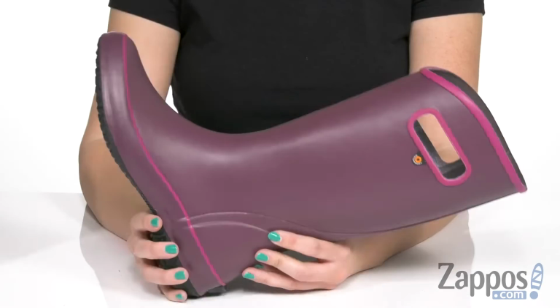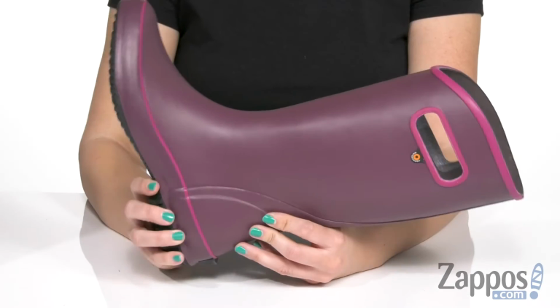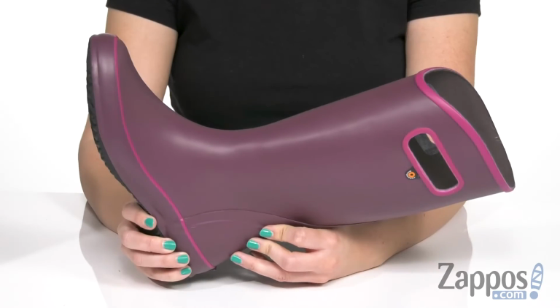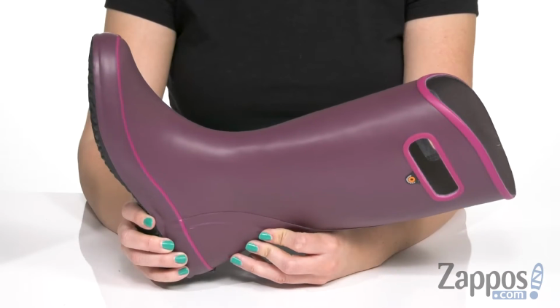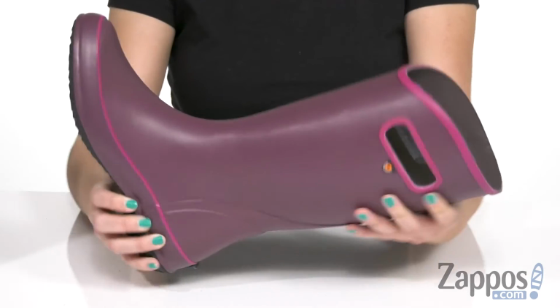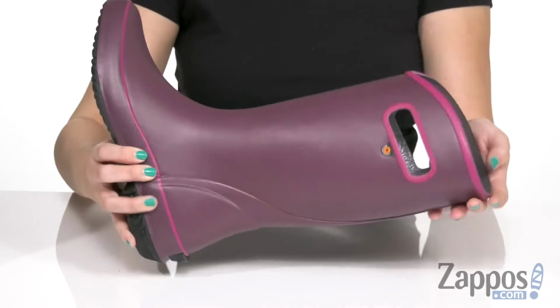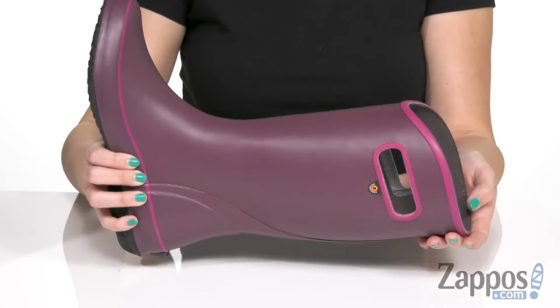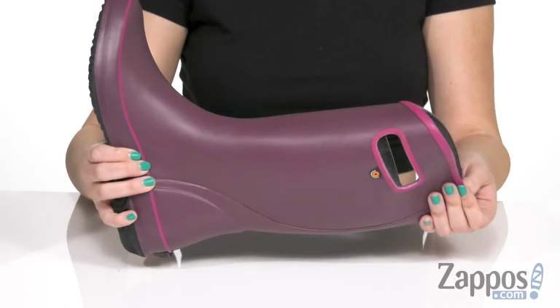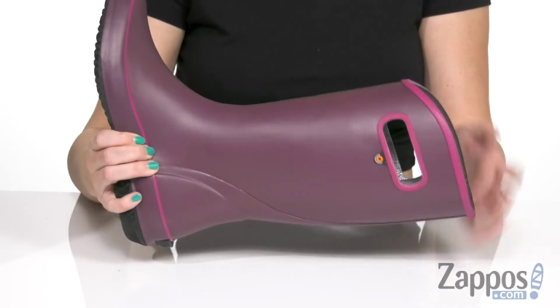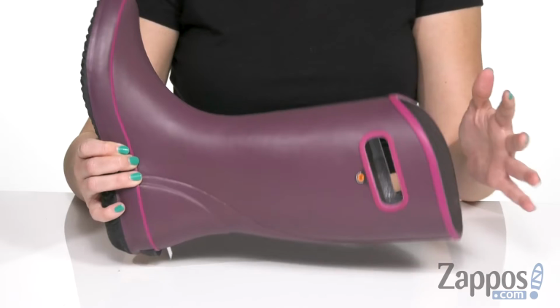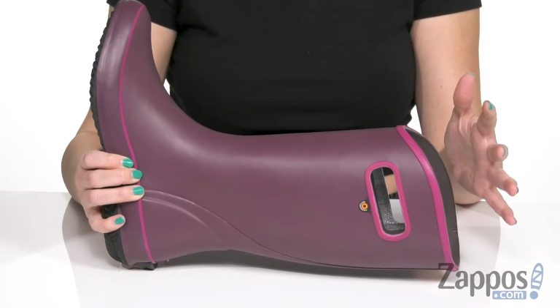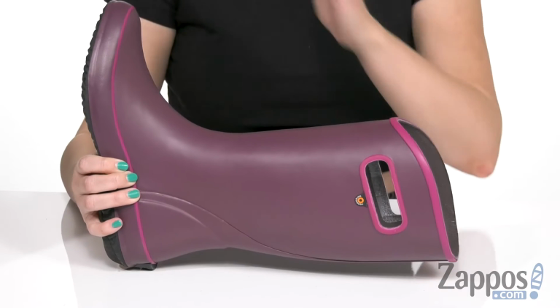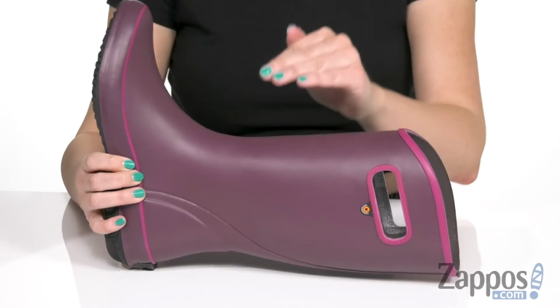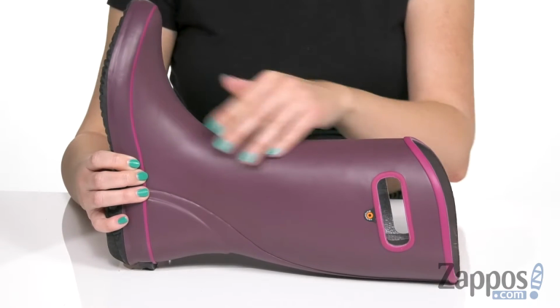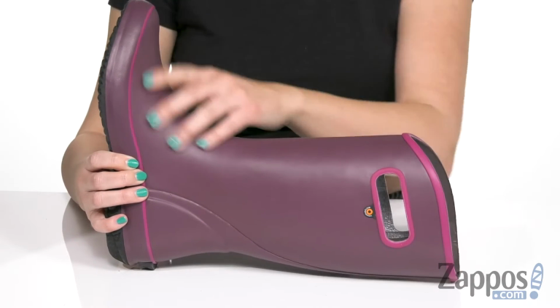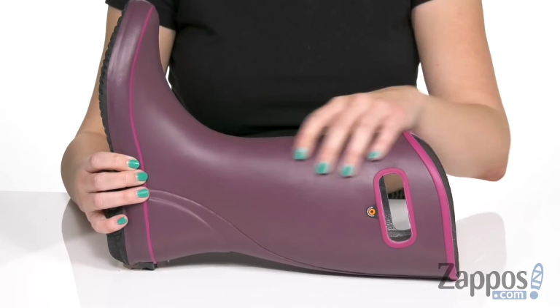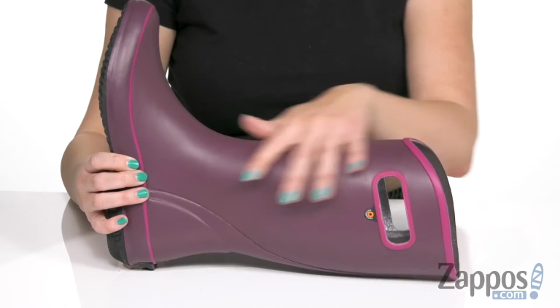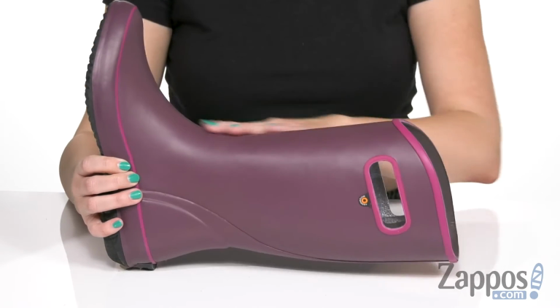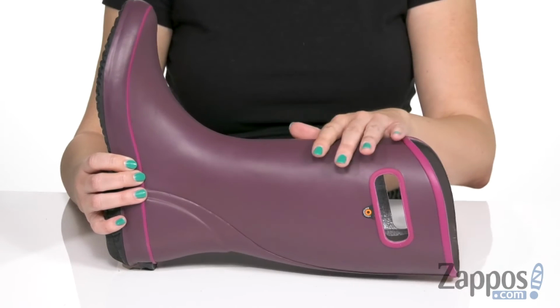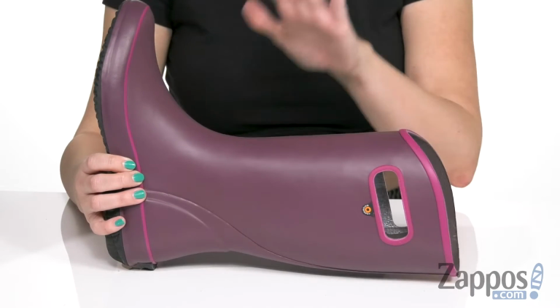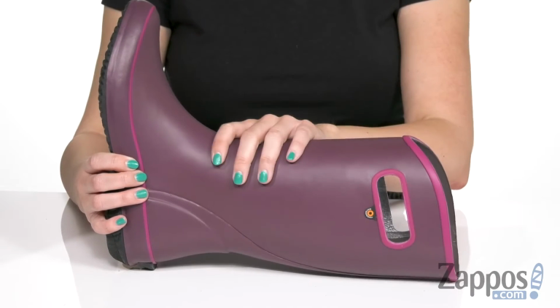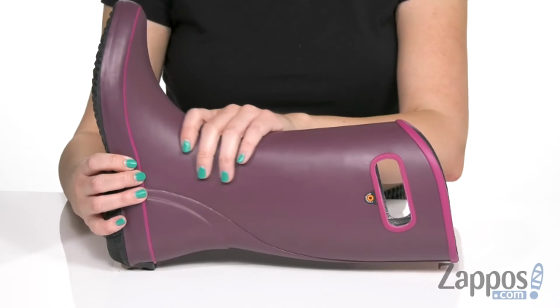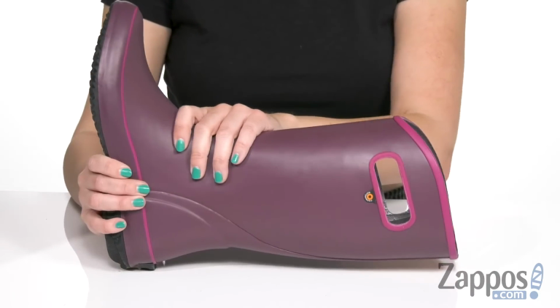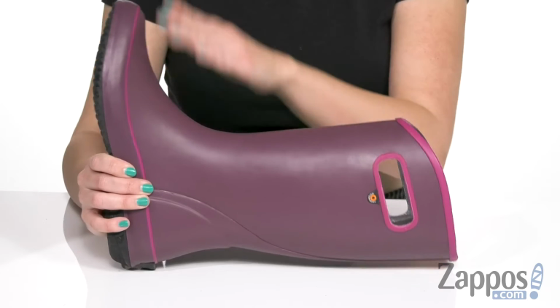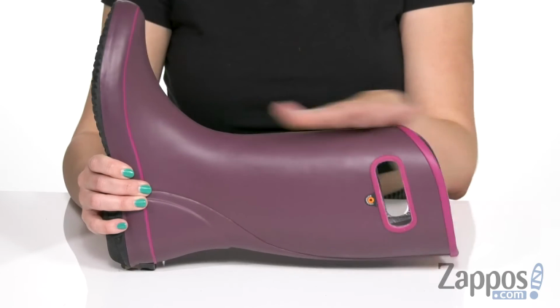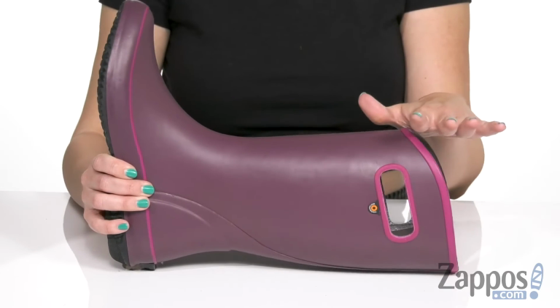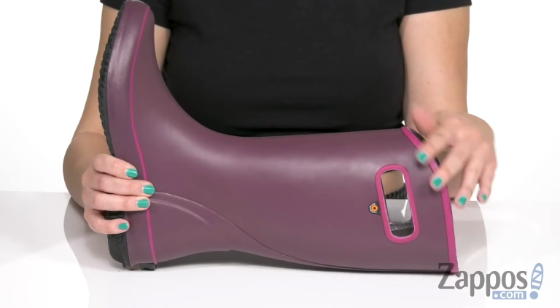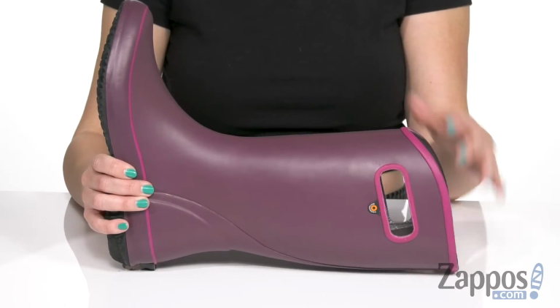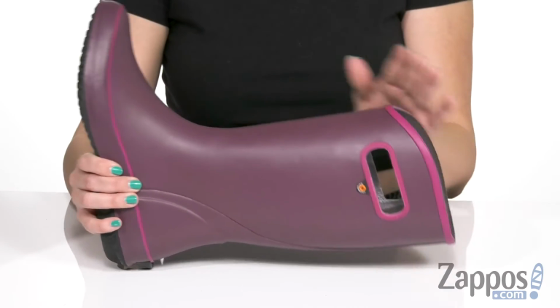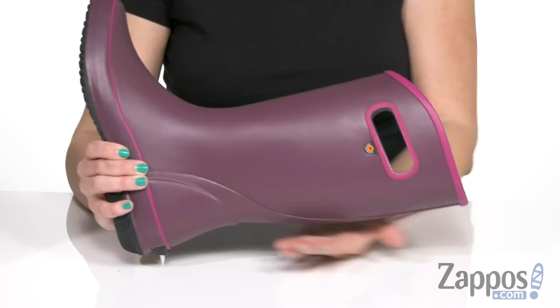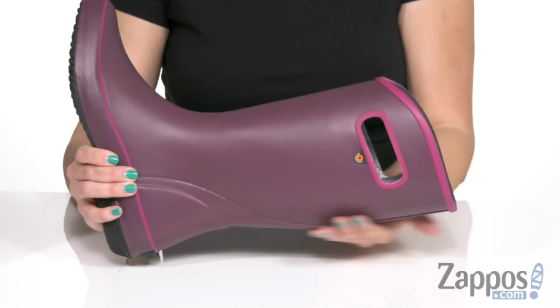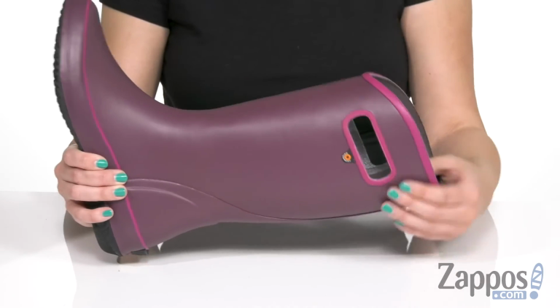Kick rainy days to the curb with these boots. These are cute, they do the job, they've got a great color, nice and soft with a flexible rubber upper, 100% waterproof as well, and nice and slim looking.